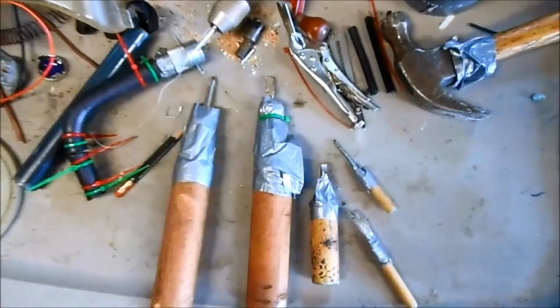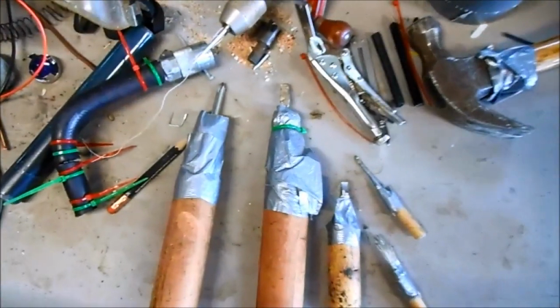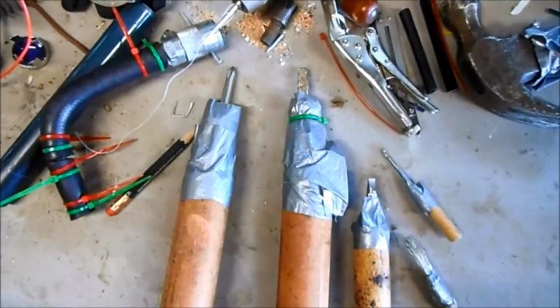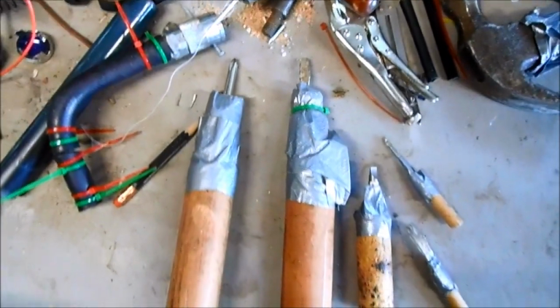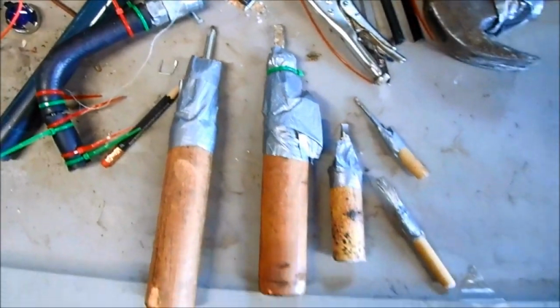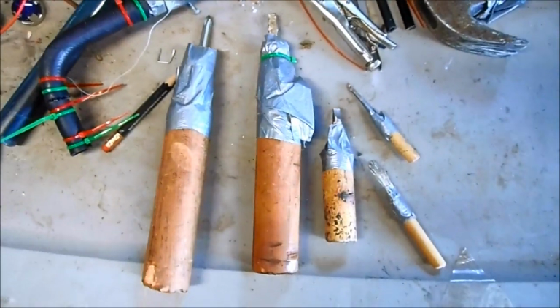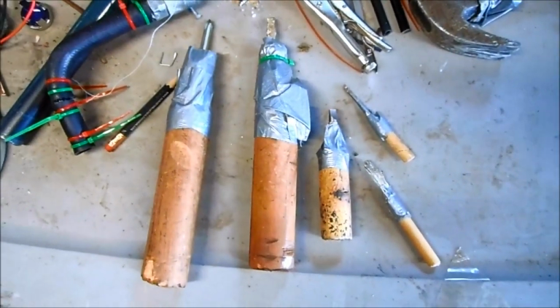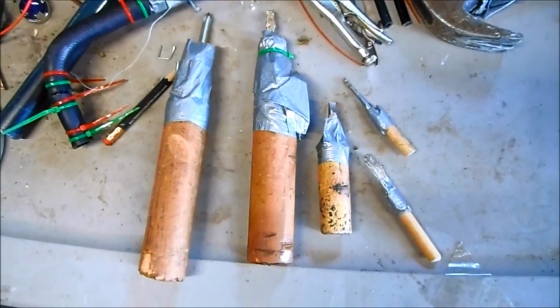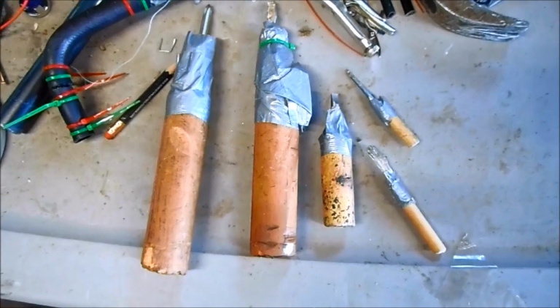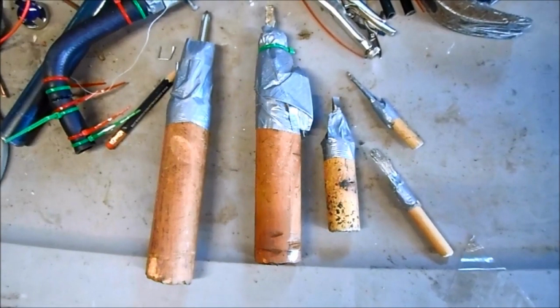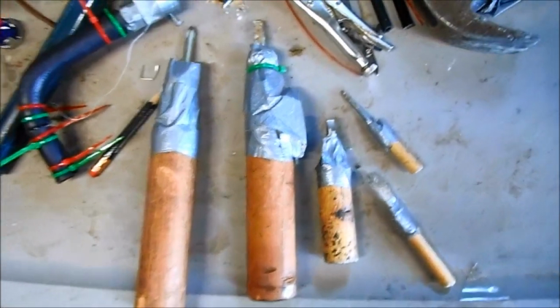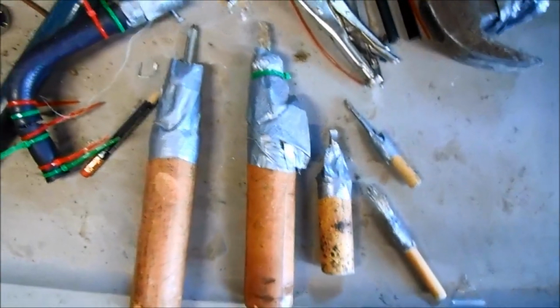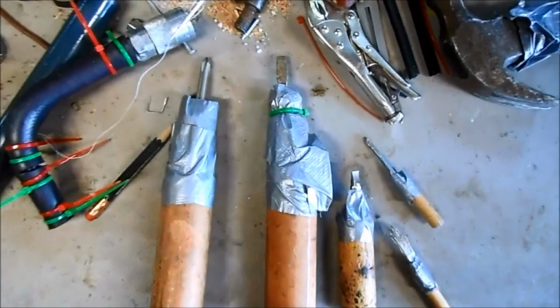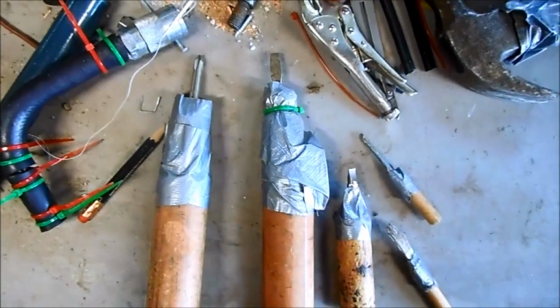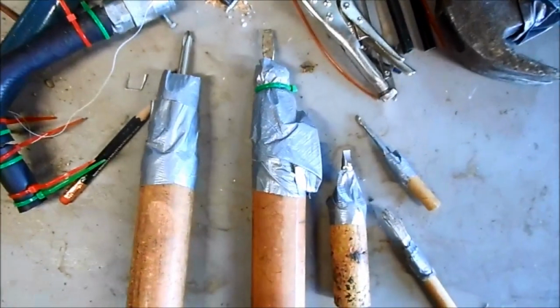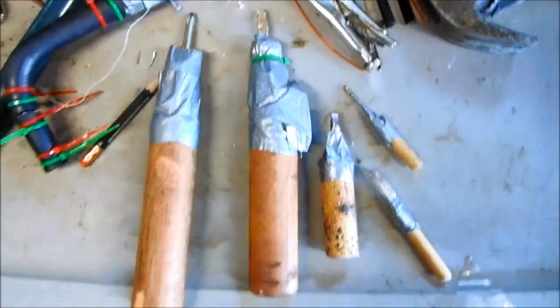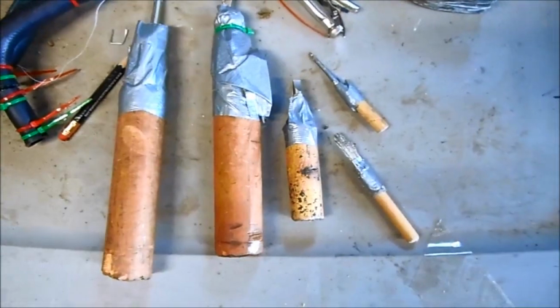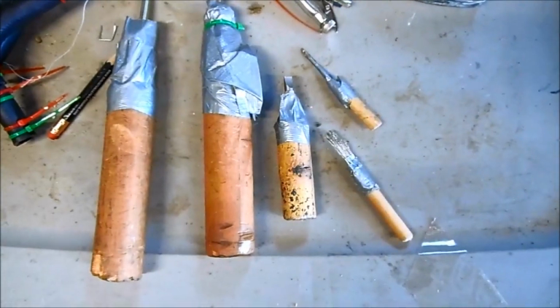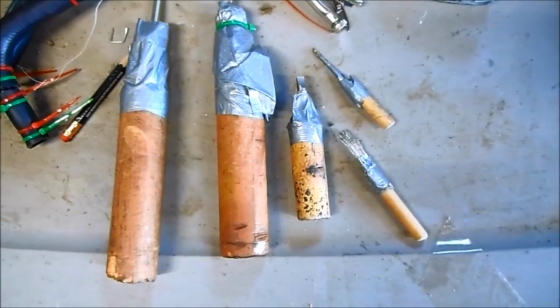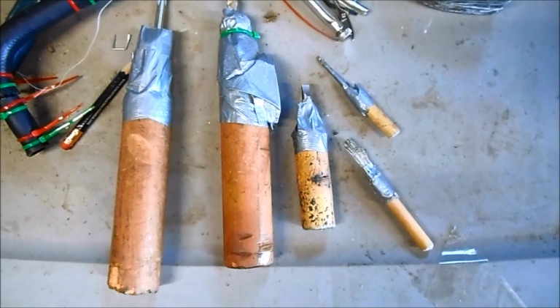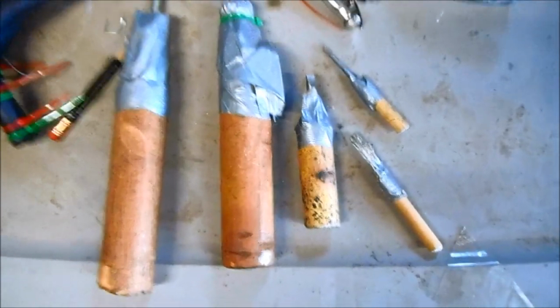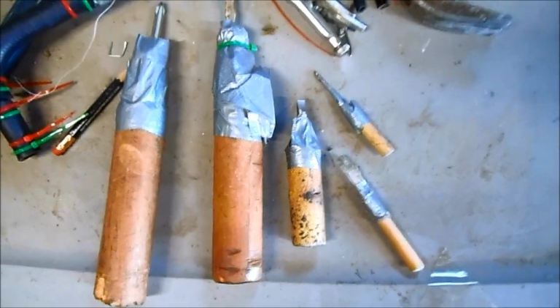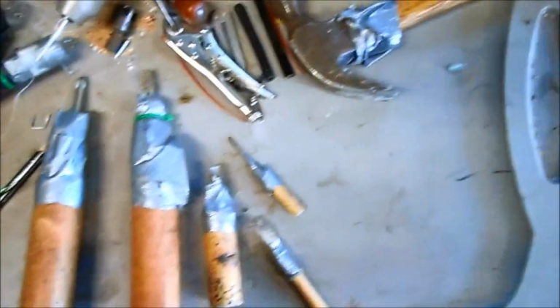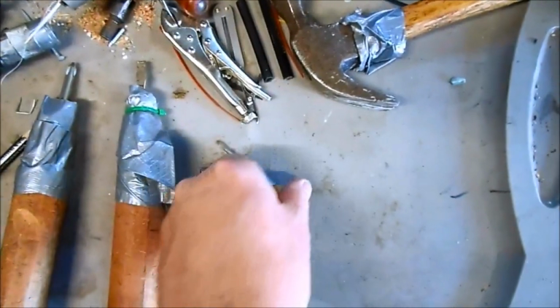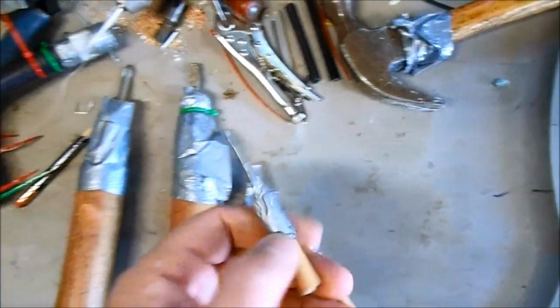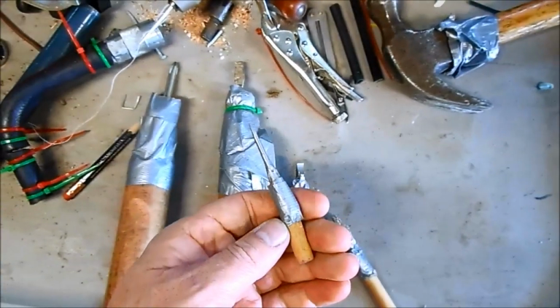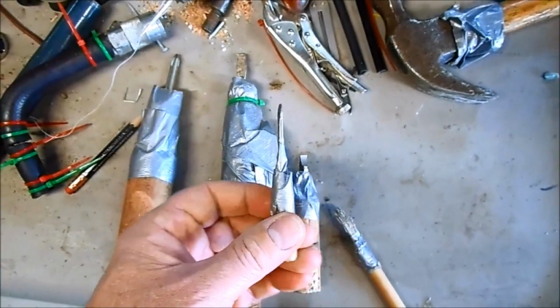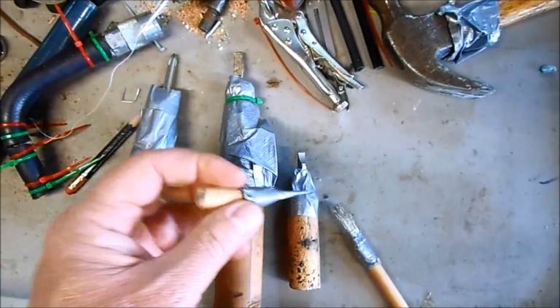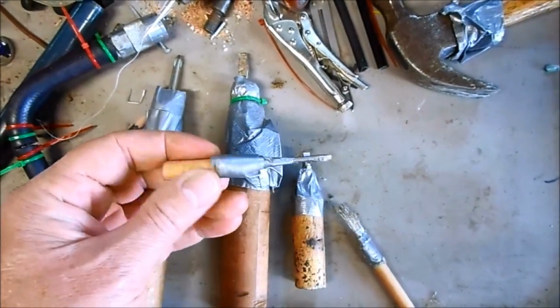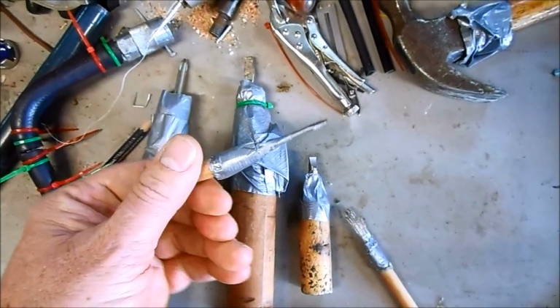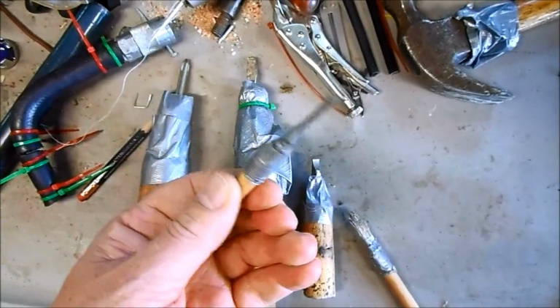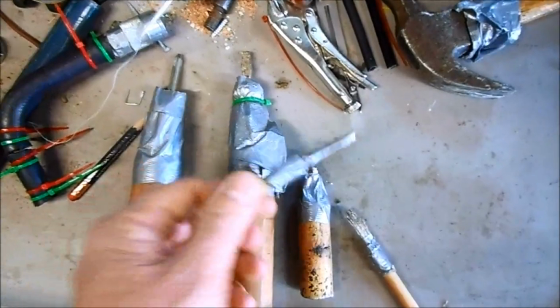YouTube fan and Twitter follower Derby from New York City sent me a question — he wants to know where I buy my screwdrivers. Derby, what I do is I actually make these myself, so for this week's video I will show you how to make your own set of screwdrivers.